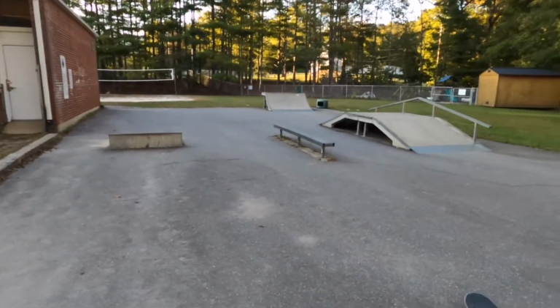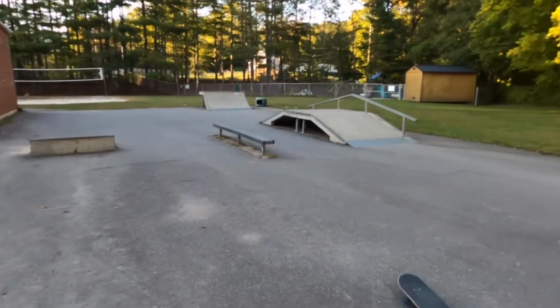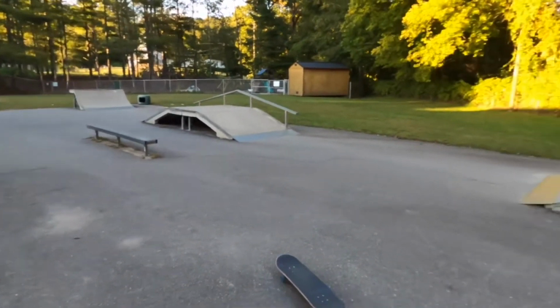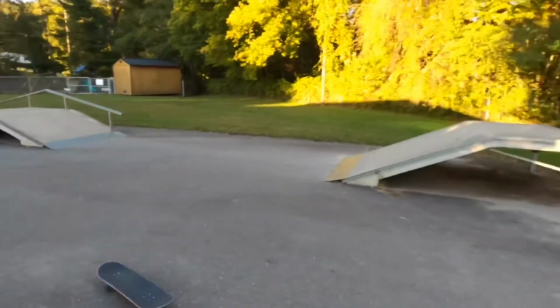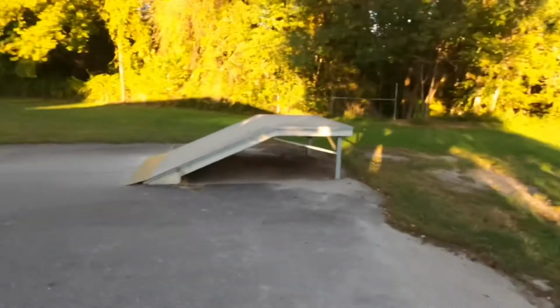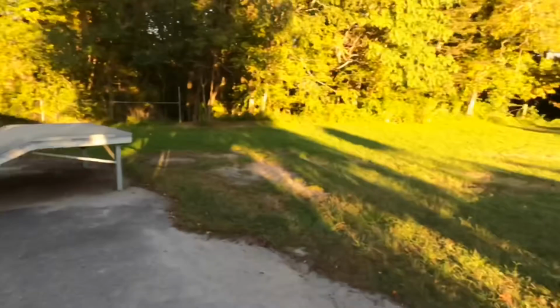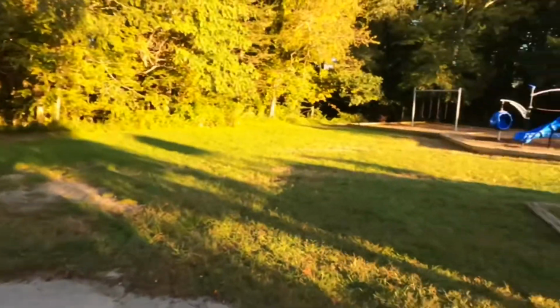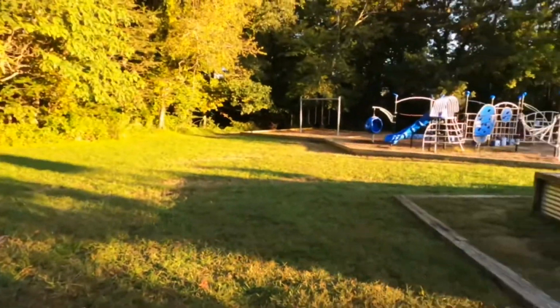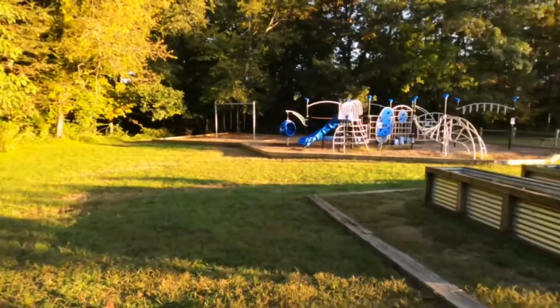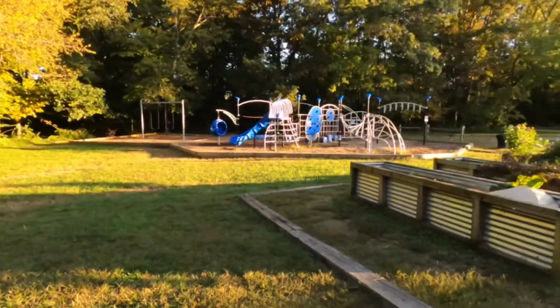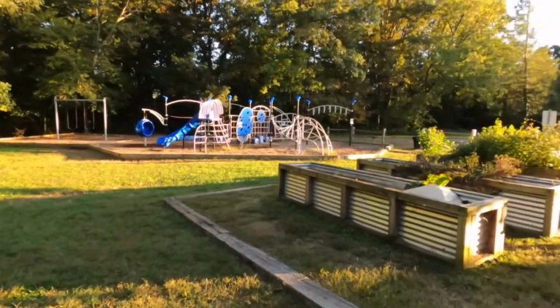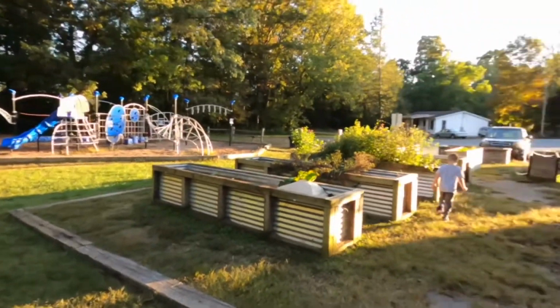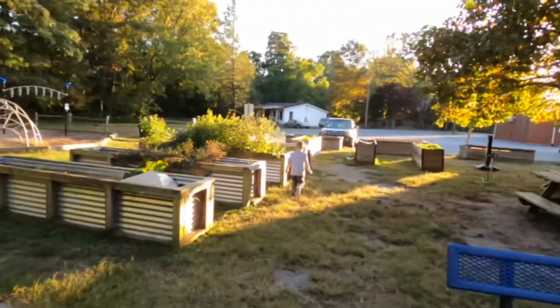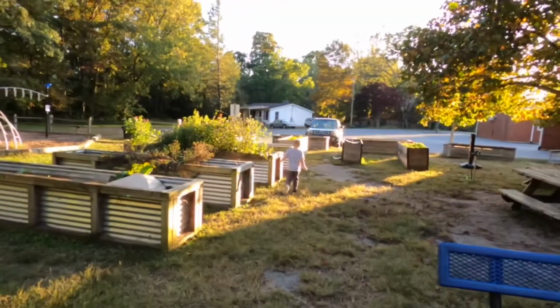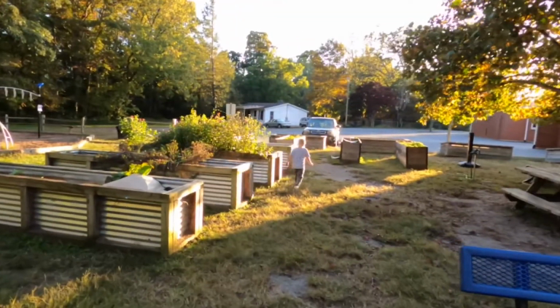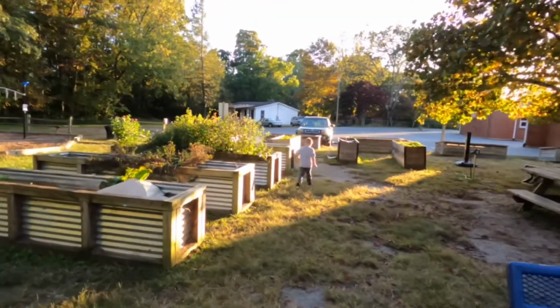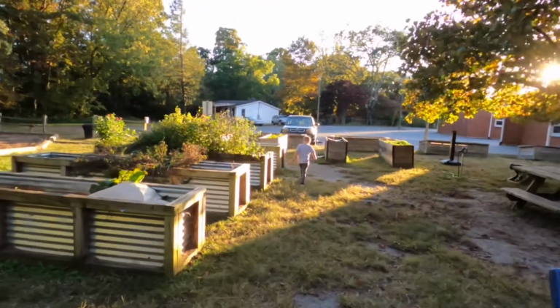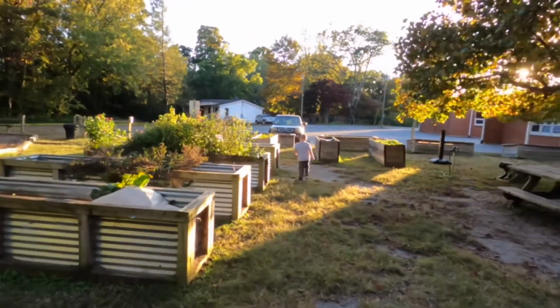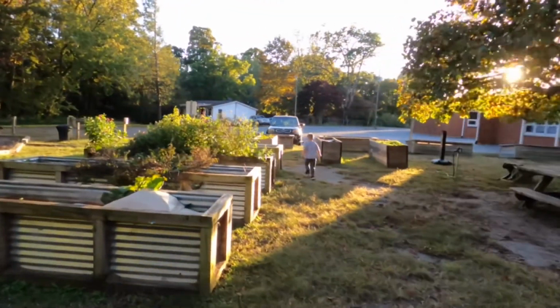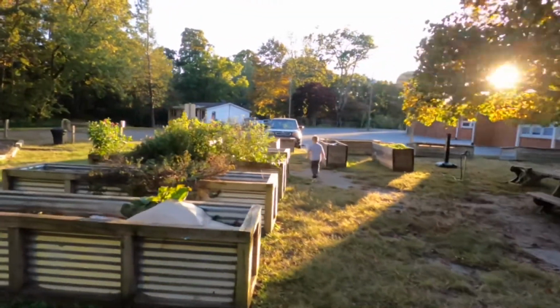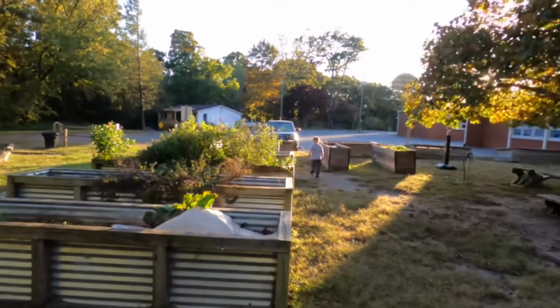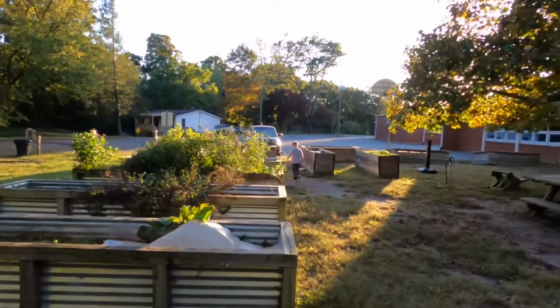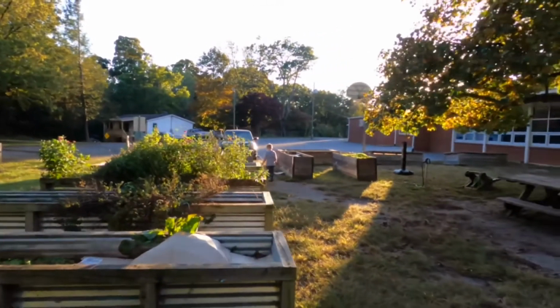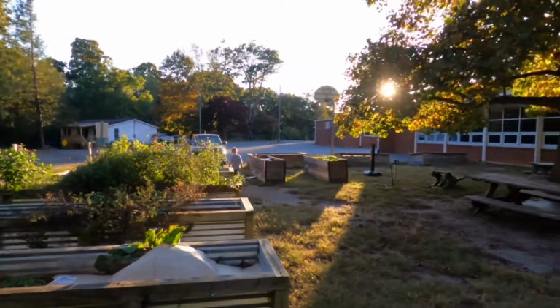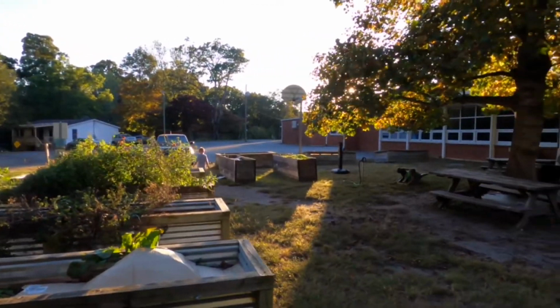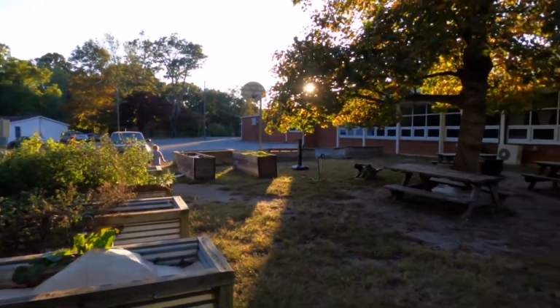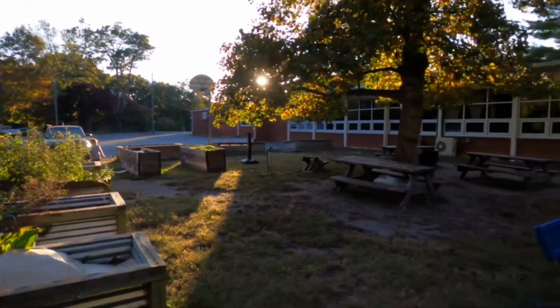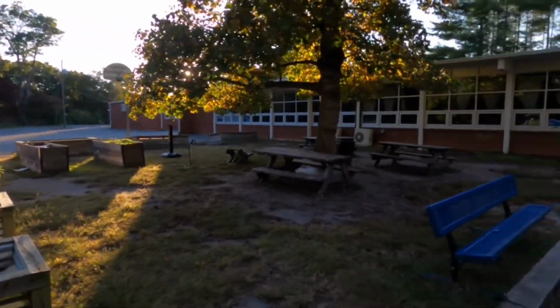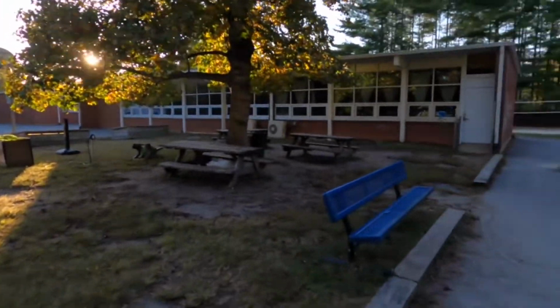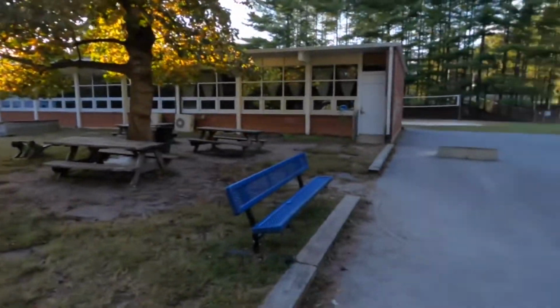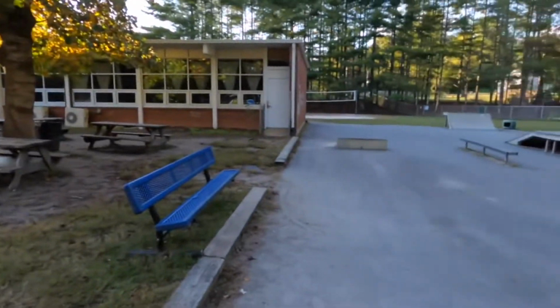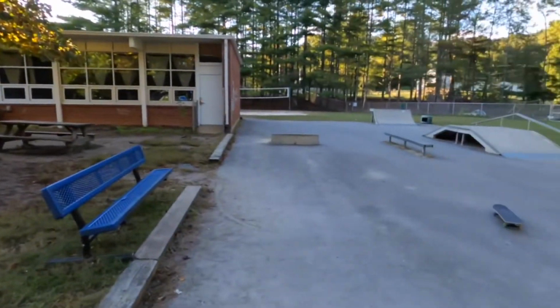It's kind of good for kids too because they've got a playground right beside it, and there's a basketball goal over there if you can see it. So yep, this is it — Black Mountain skate park.